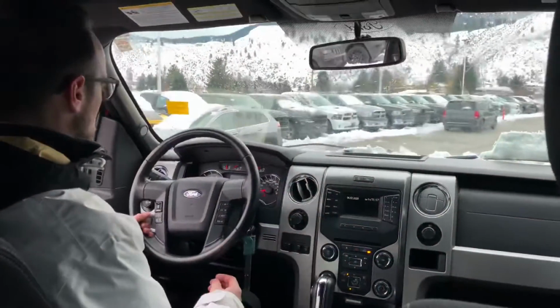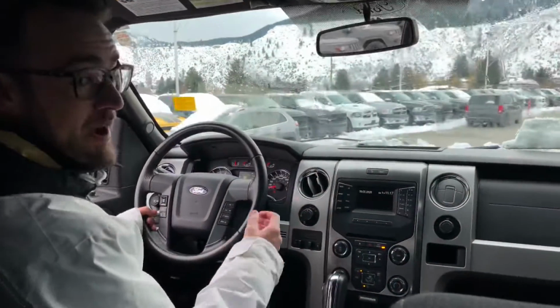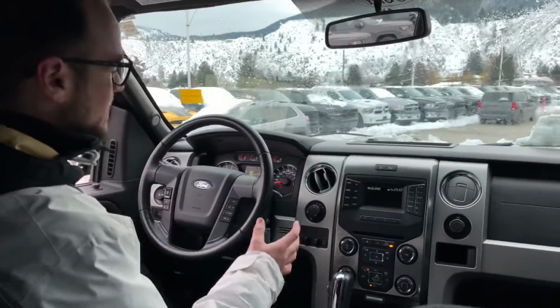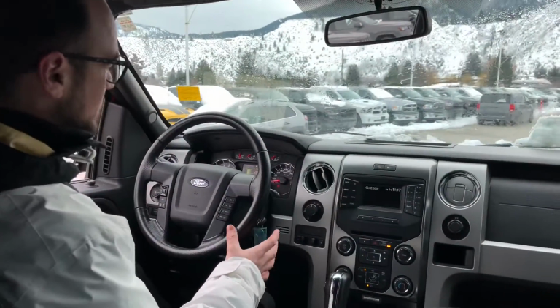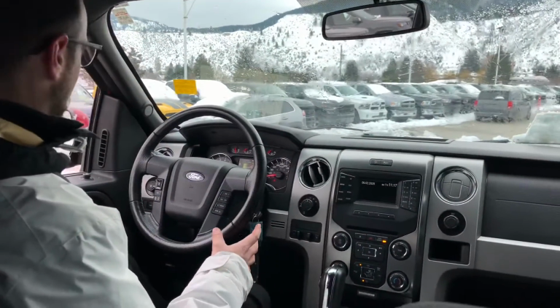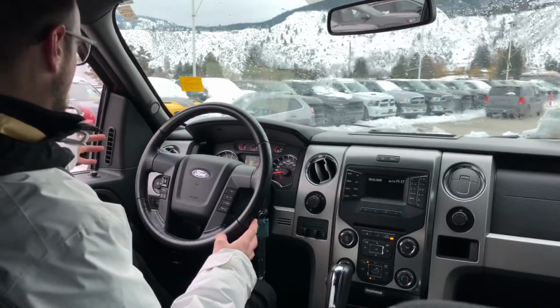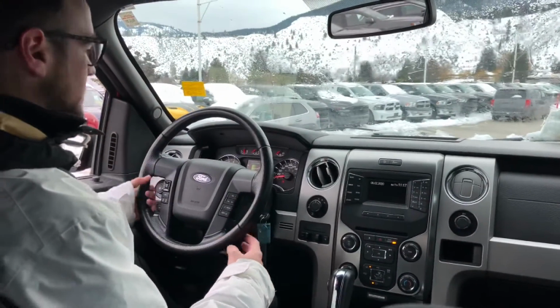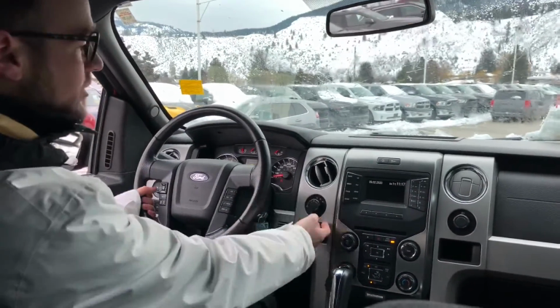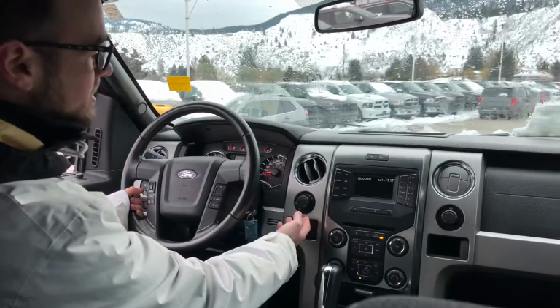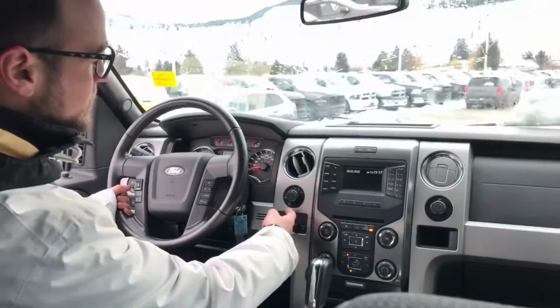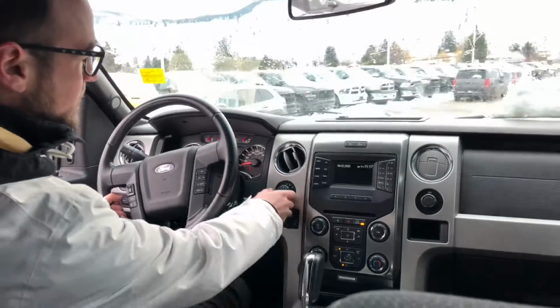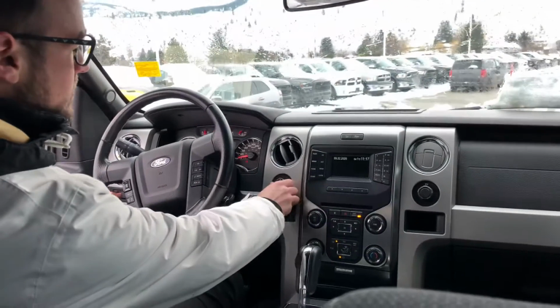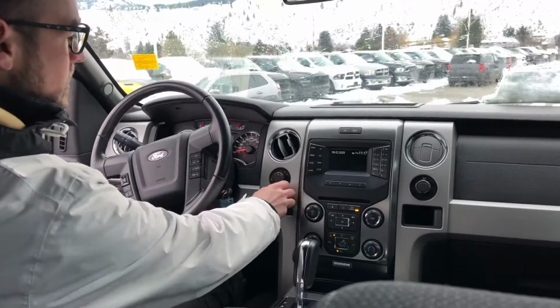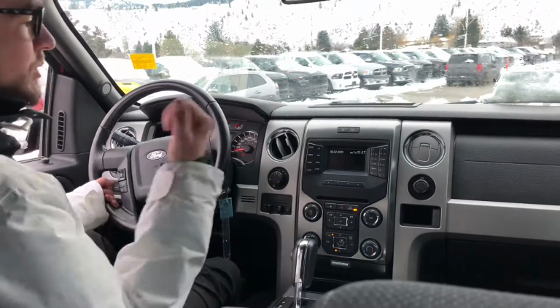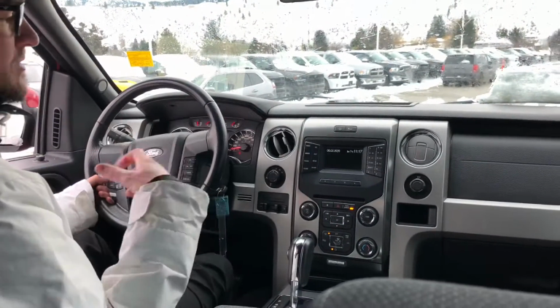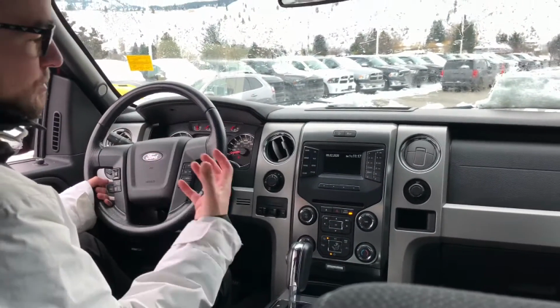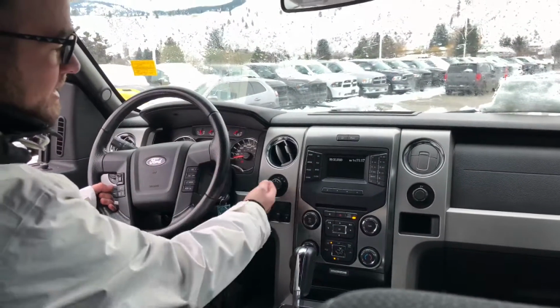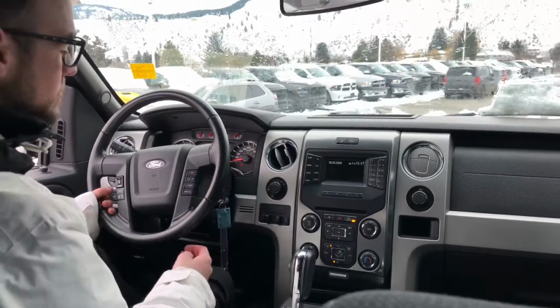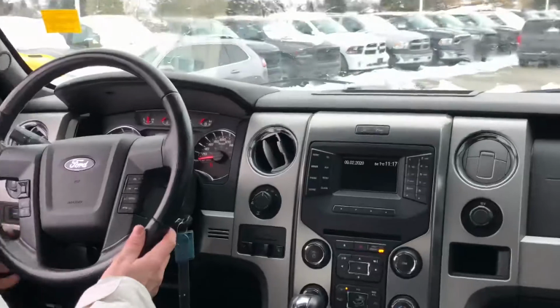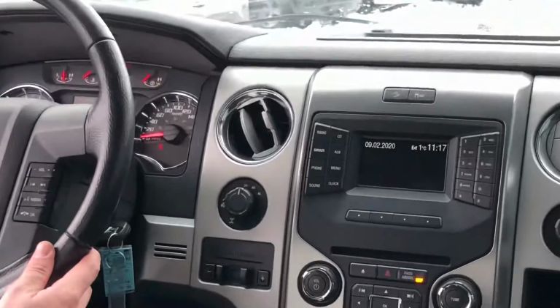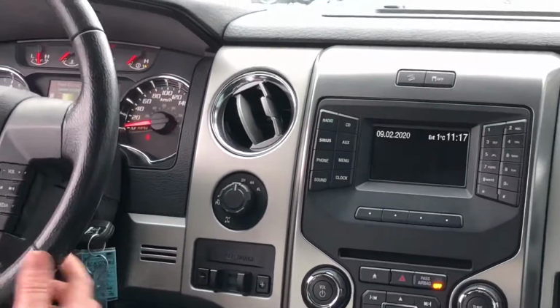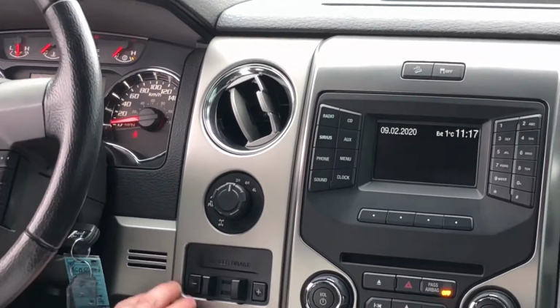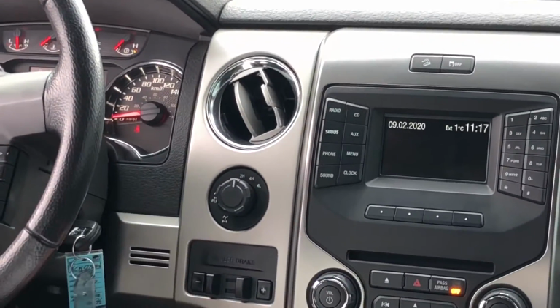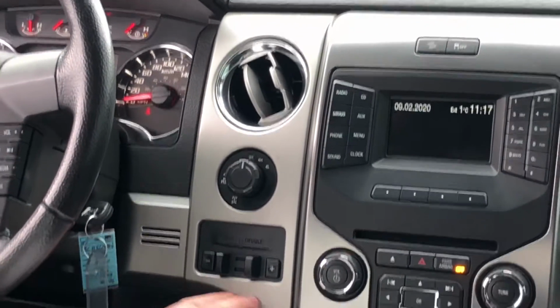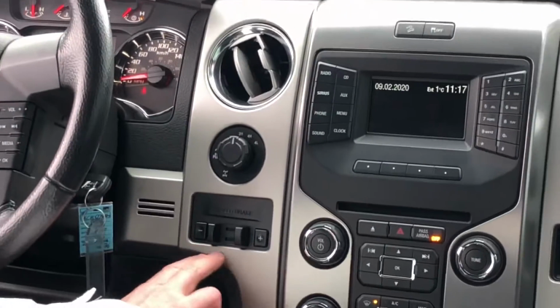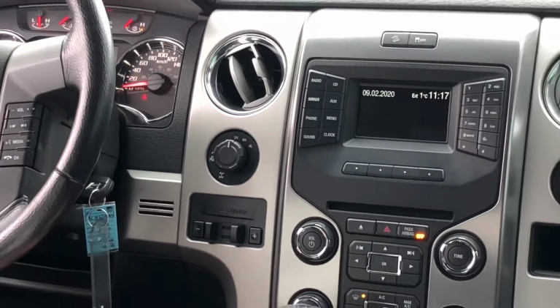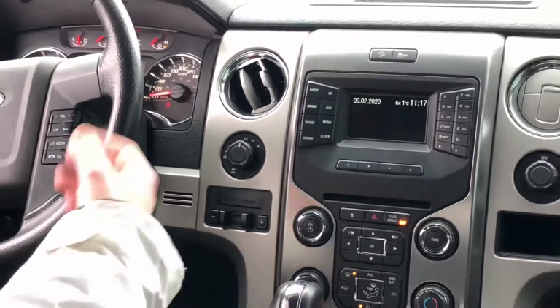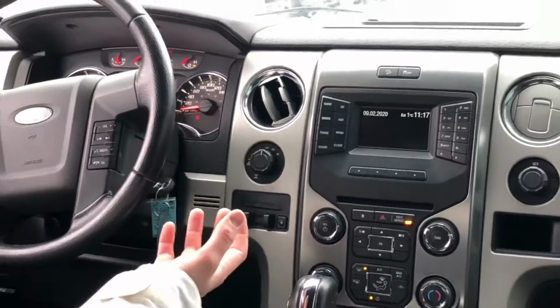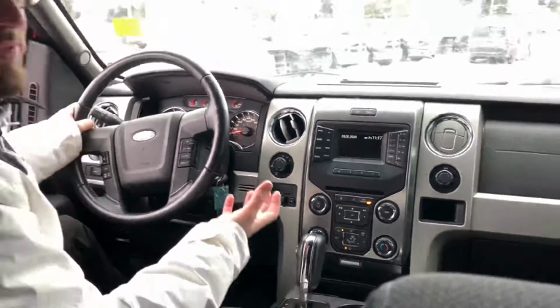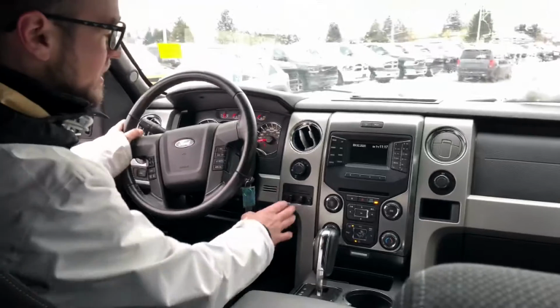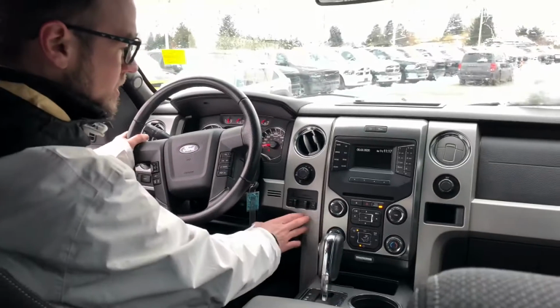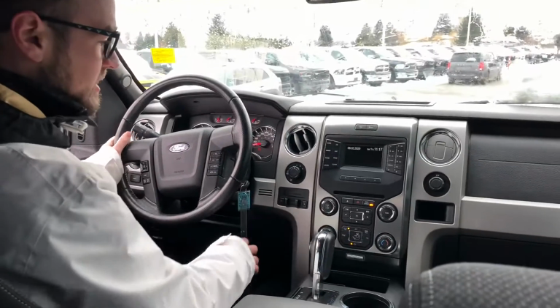We've got power heated mirrors up front. You'll see here we have an electronic transfer case — rear-wheel drive, four high and a four low setting. Ford puts a really nice built-in trailer brake here. If you're towing anything more than about 2,500 pounds you're gonna want something like this.